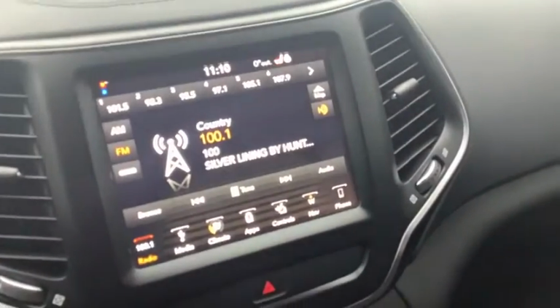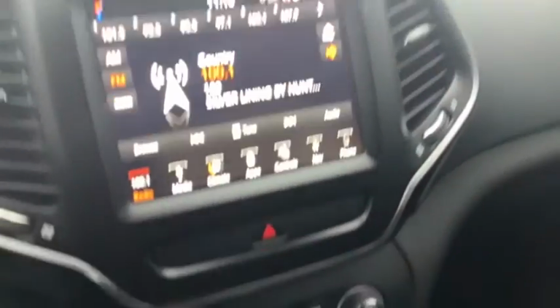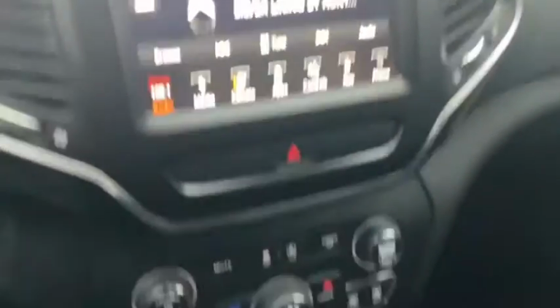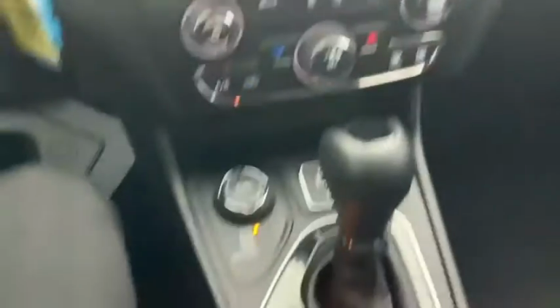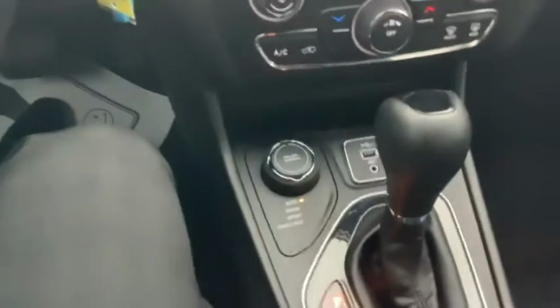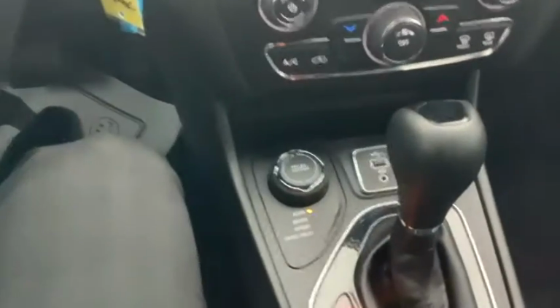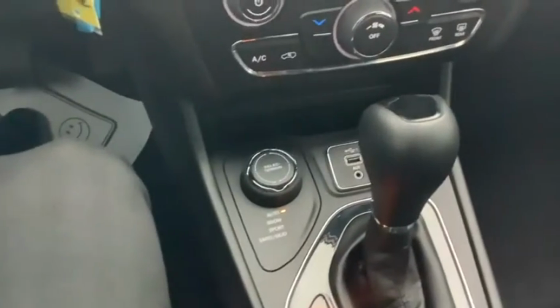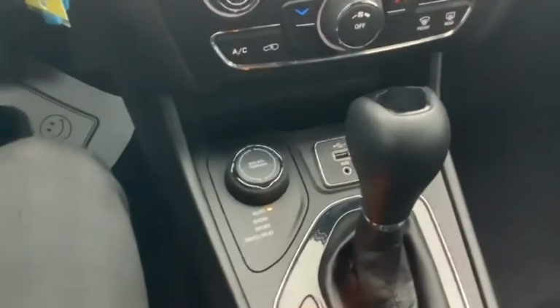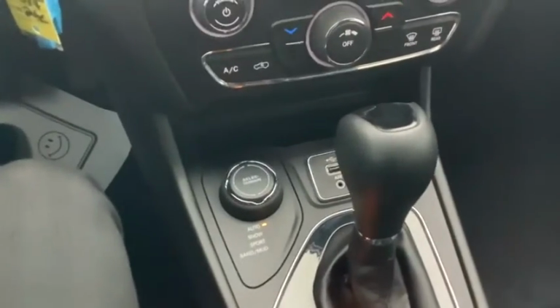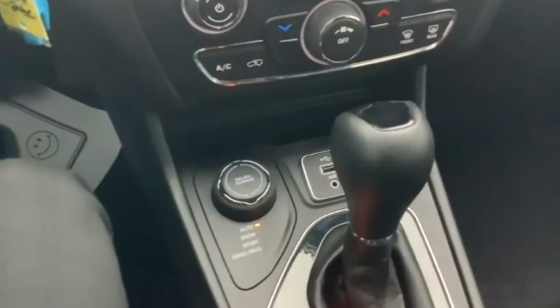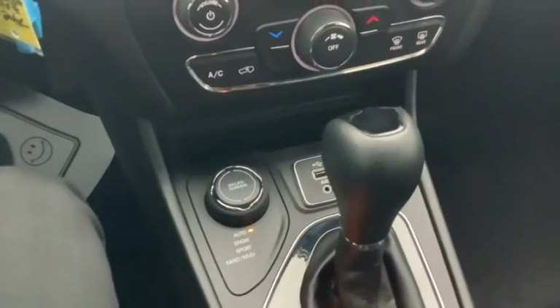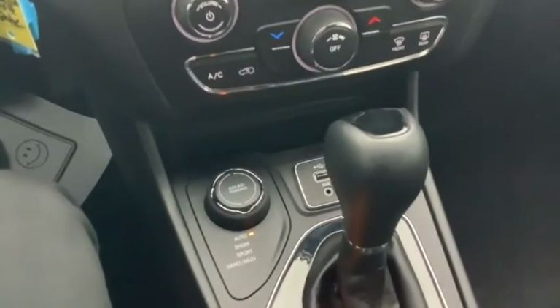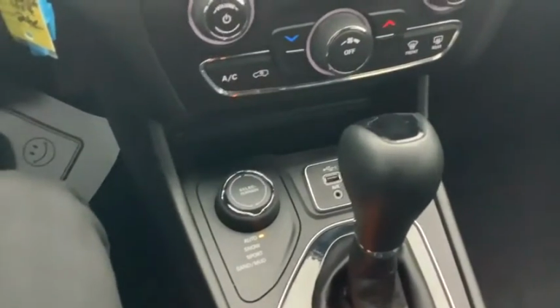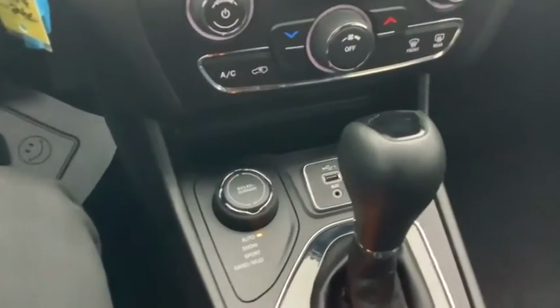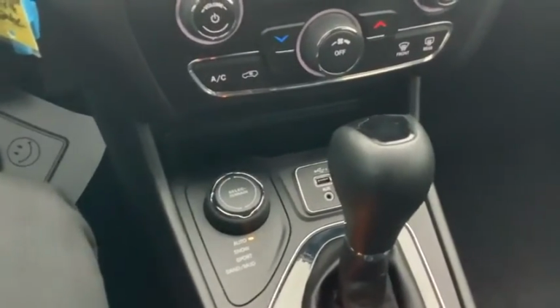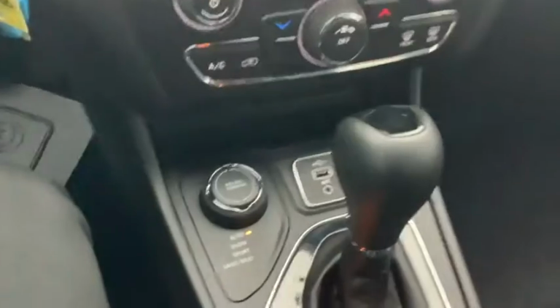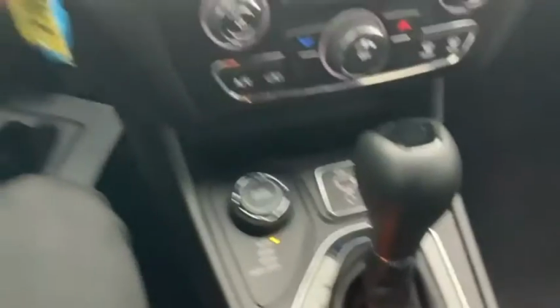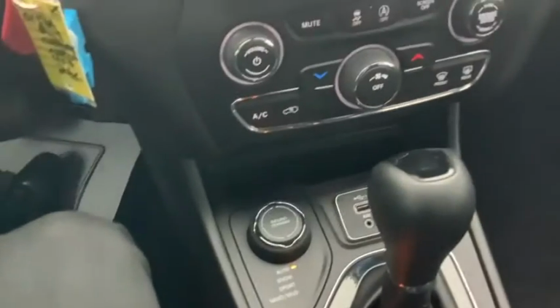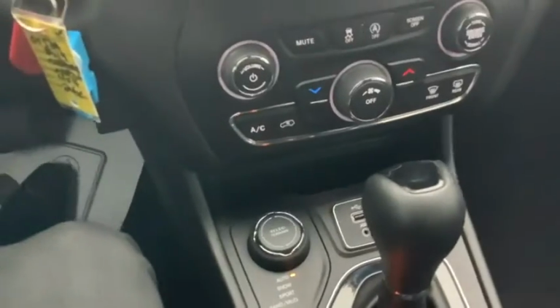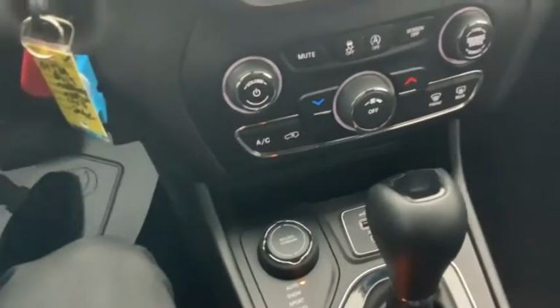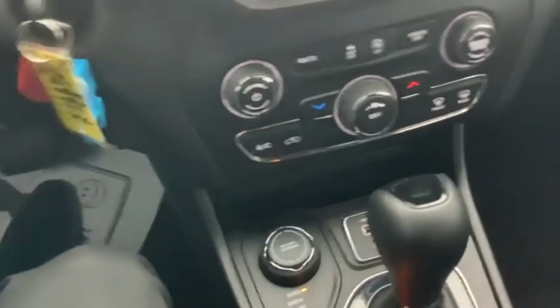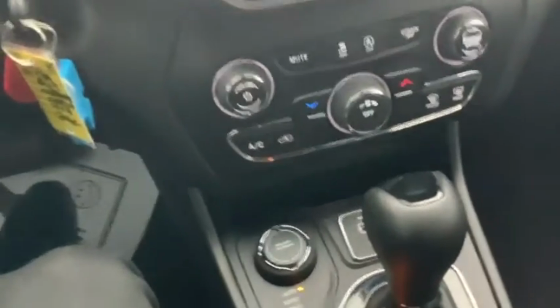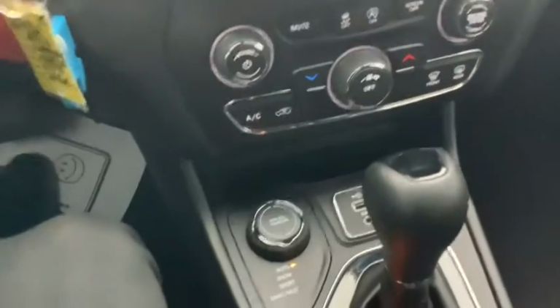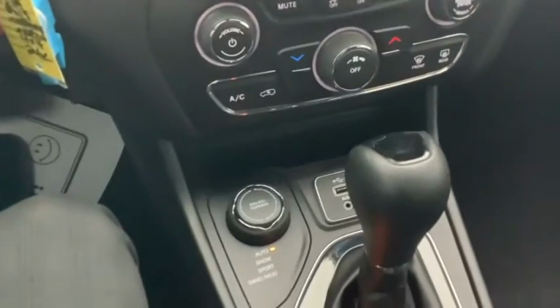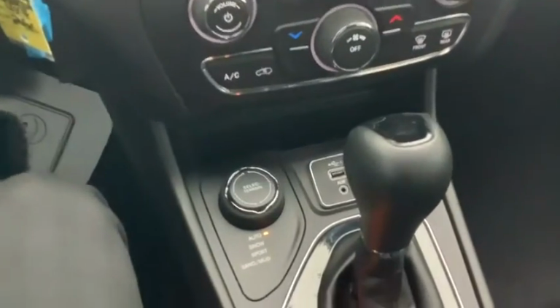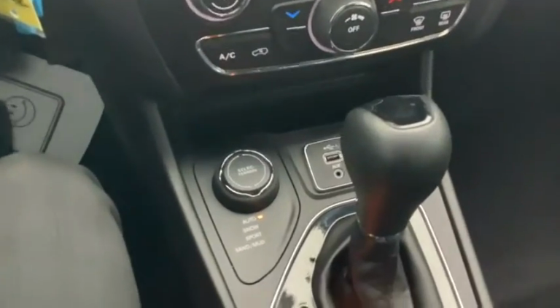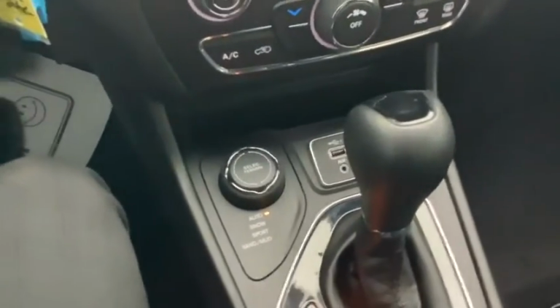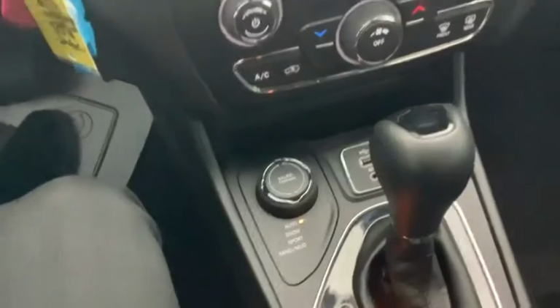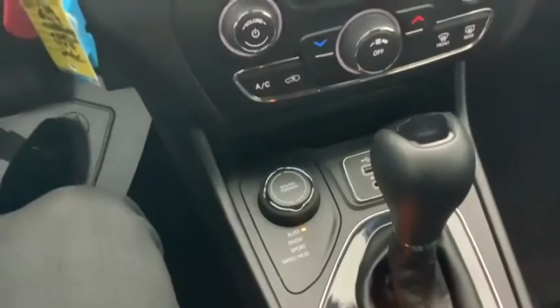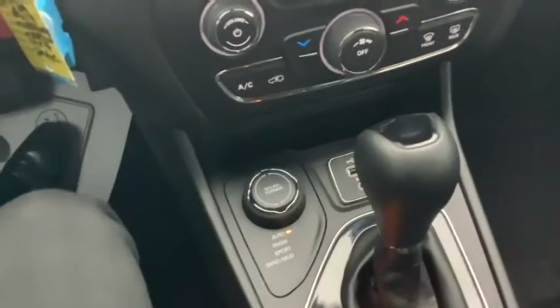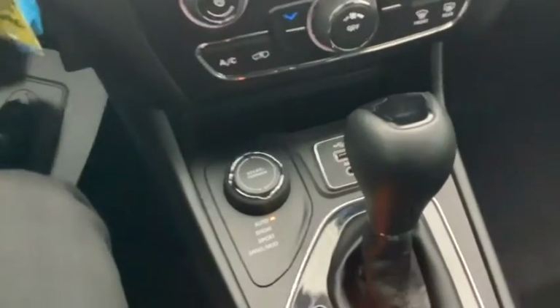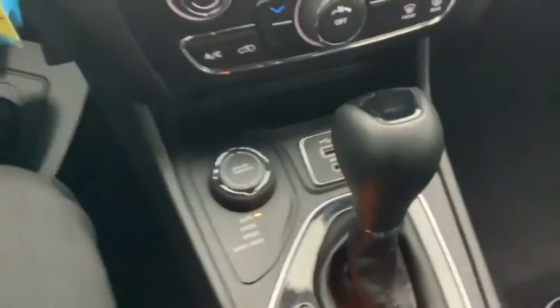It has the genuine Jeep four-wheel drive system. It's a single-speed system so it doesn't have a four-wheel low, but it is the Select Terrain system. Most of the time you just leave it in automatic, but it's got Snow, Sport, Sand, and Mud modes.